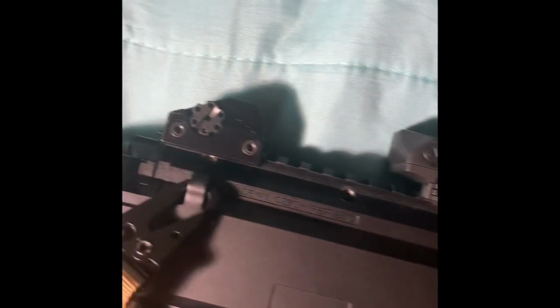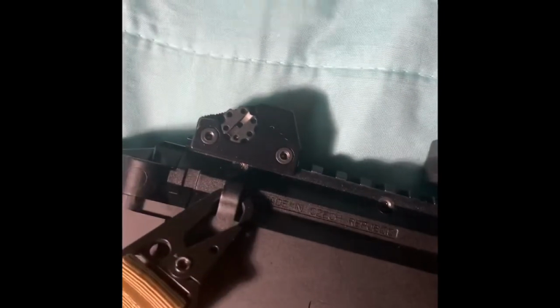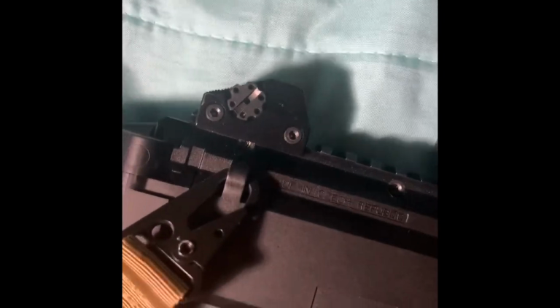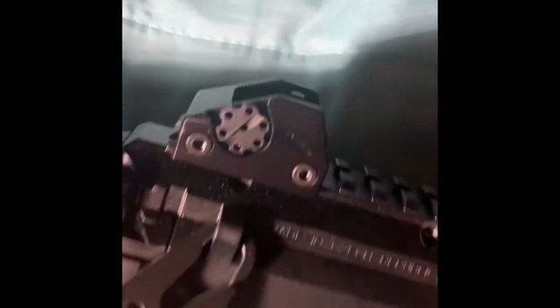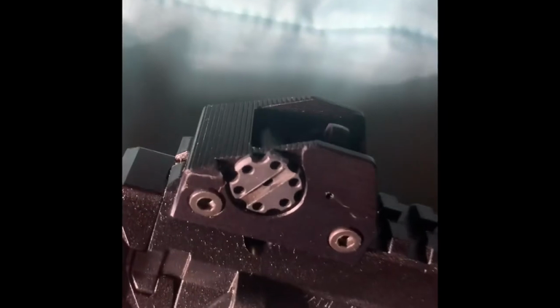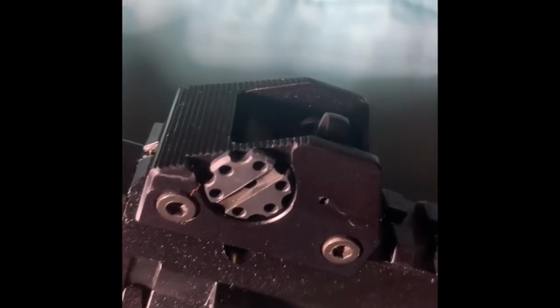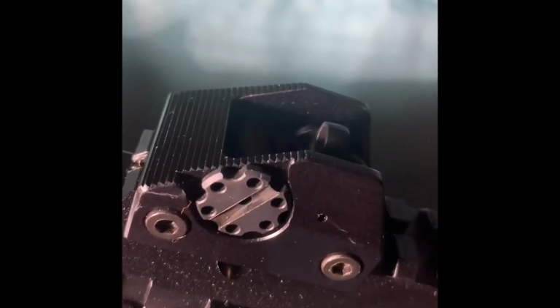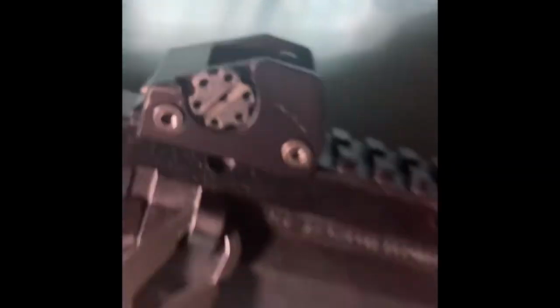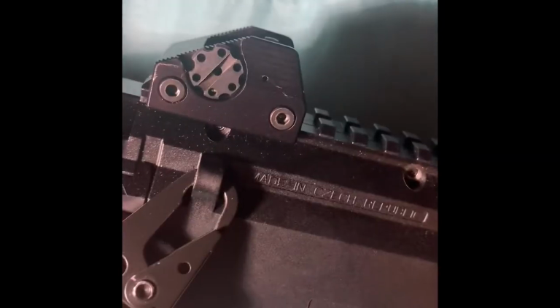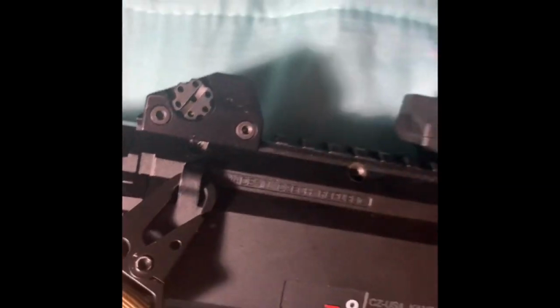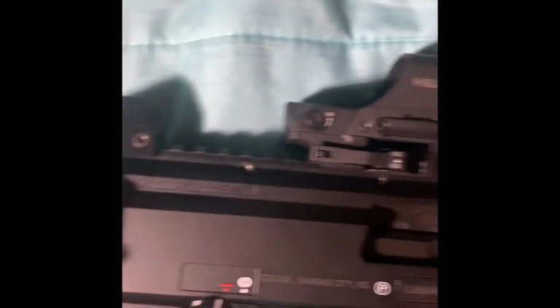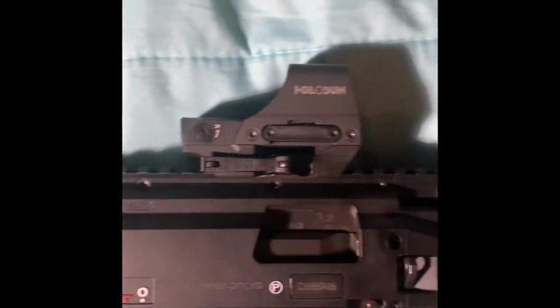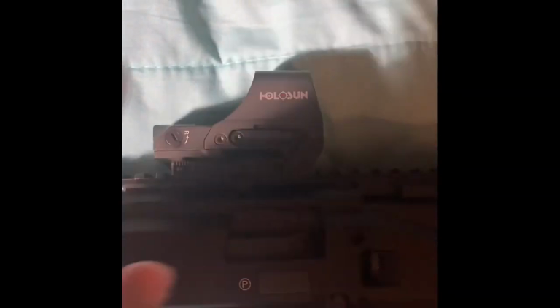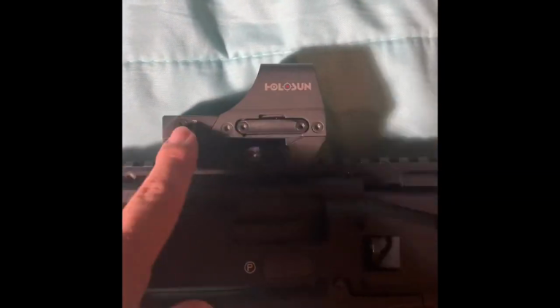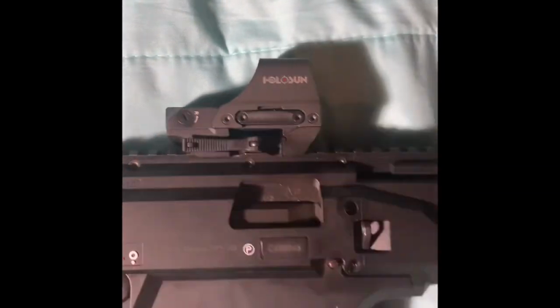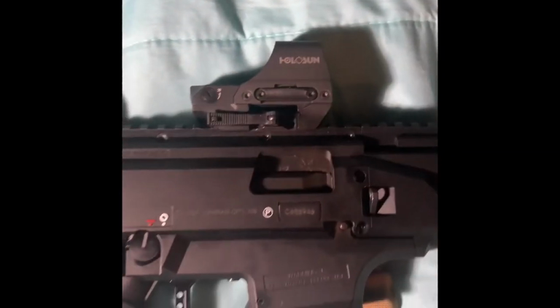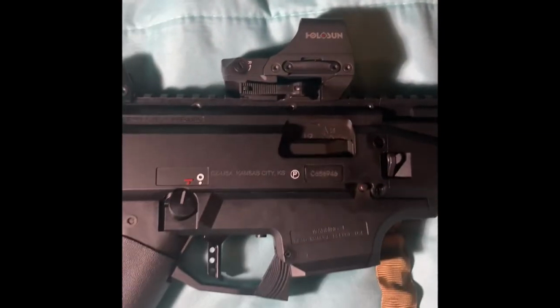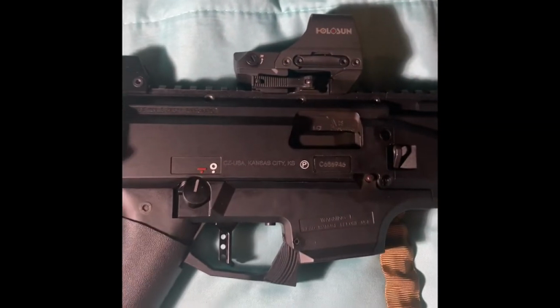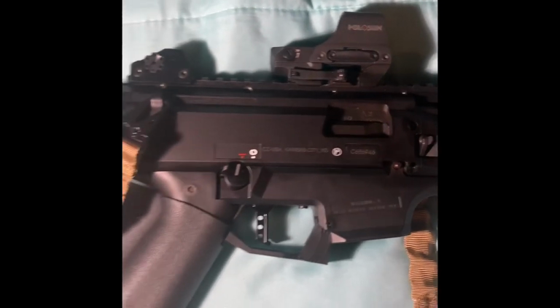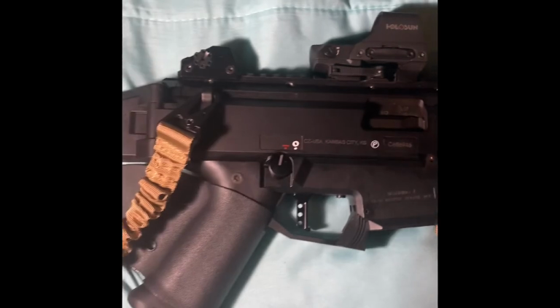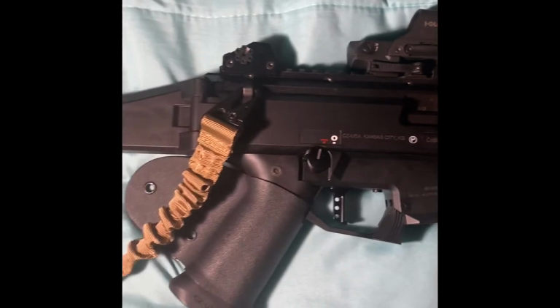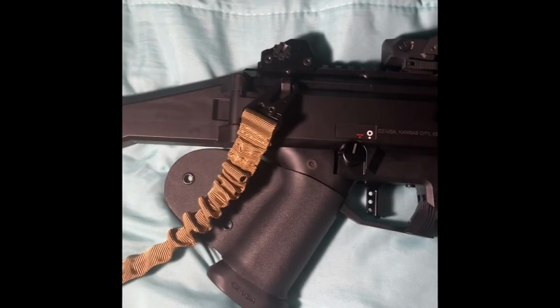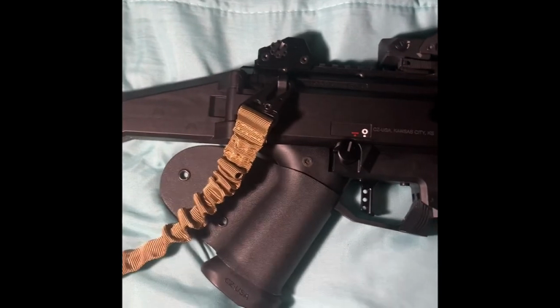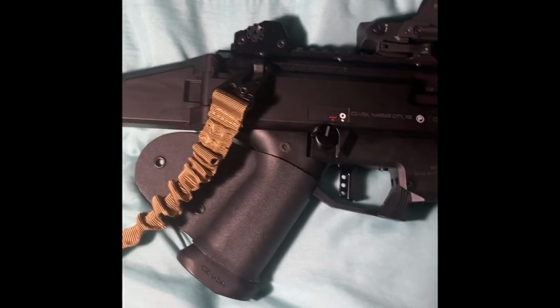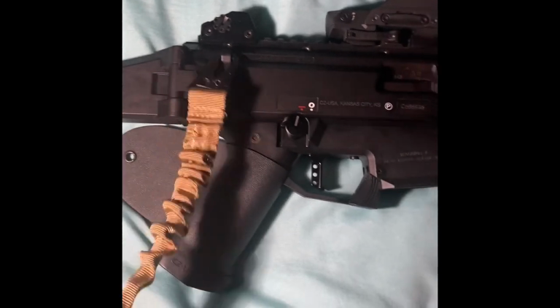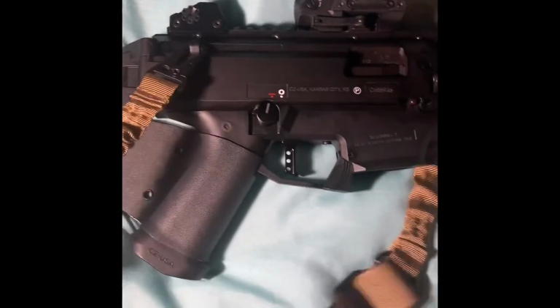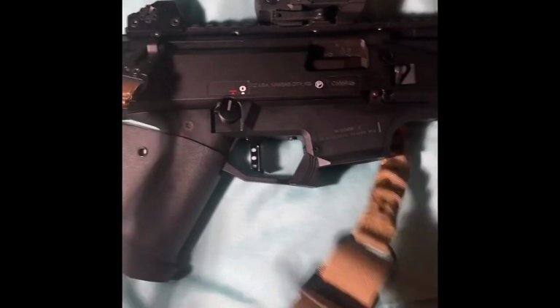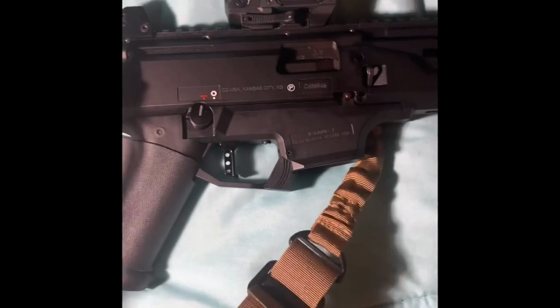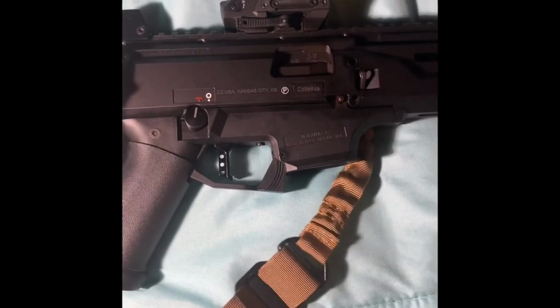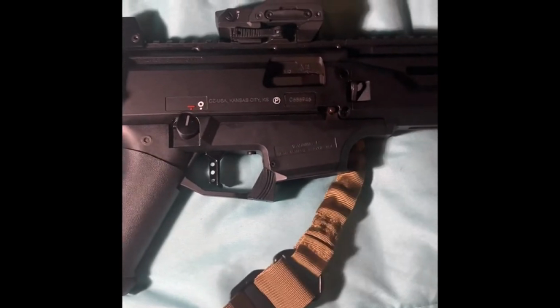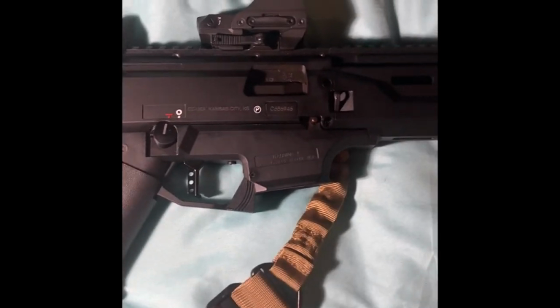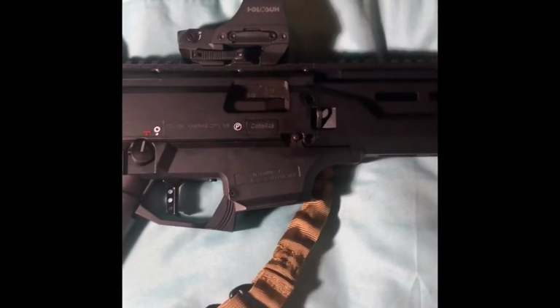It also came with its own iron sights, which is pretty cool because normally guns don't do that anymore. The iron sights are pretty good, but I went ahead and added the red dot — it's a lot more fun now.